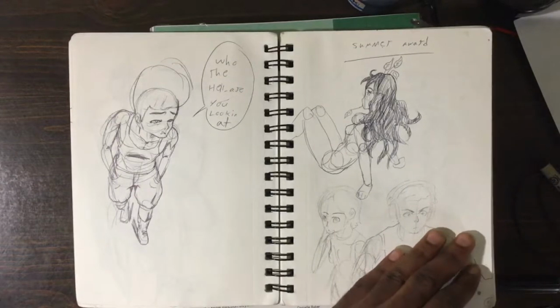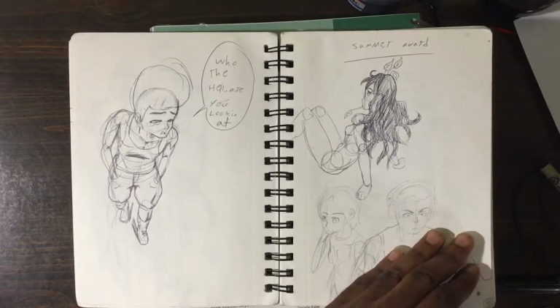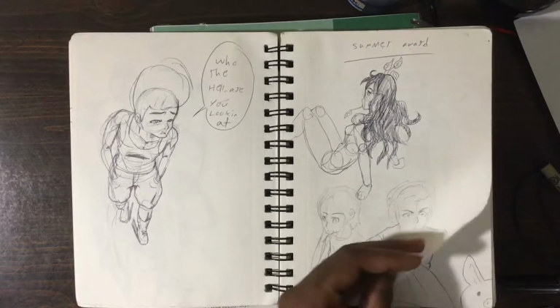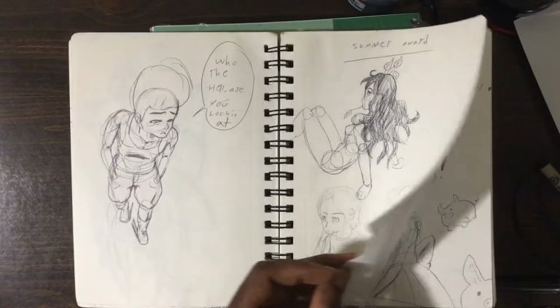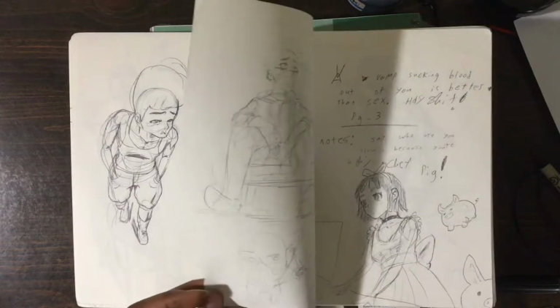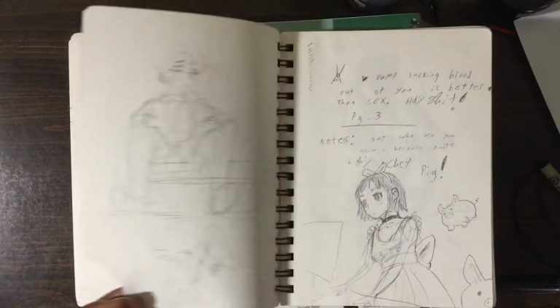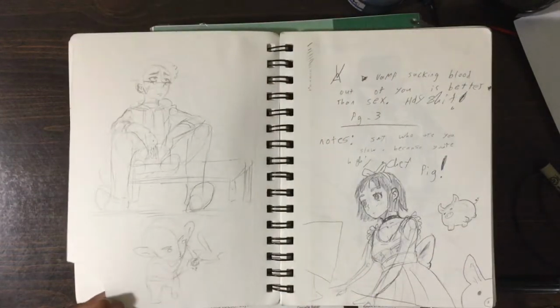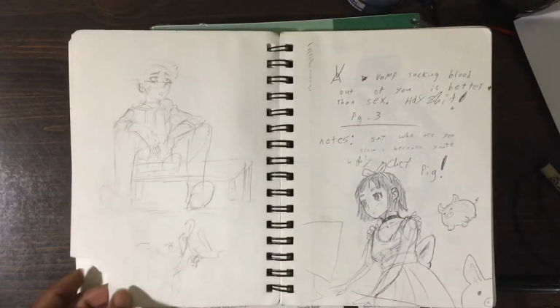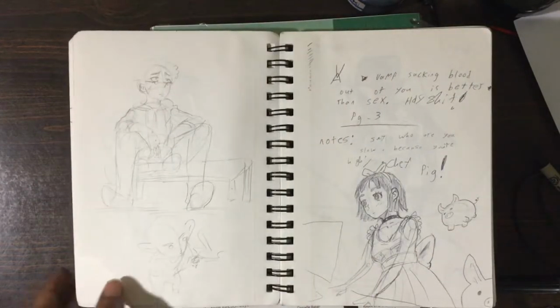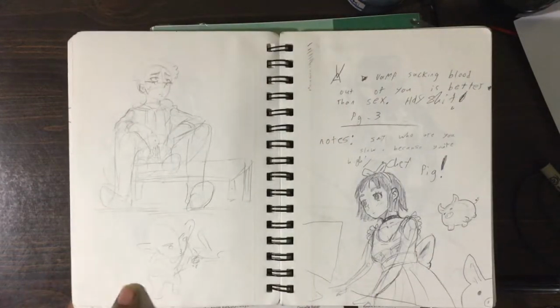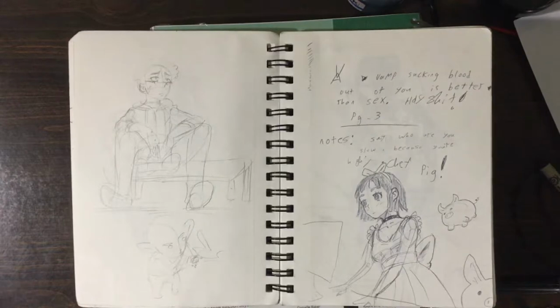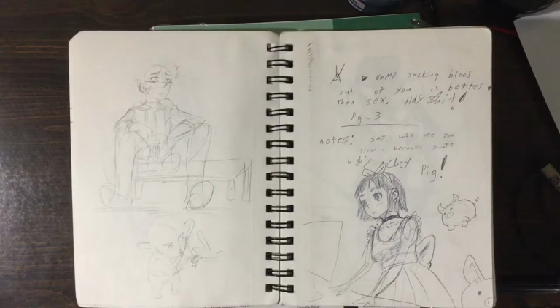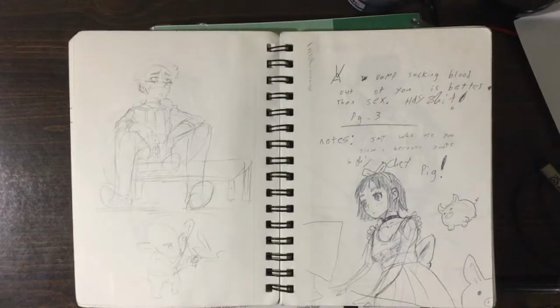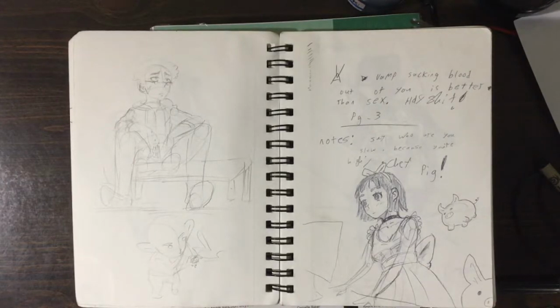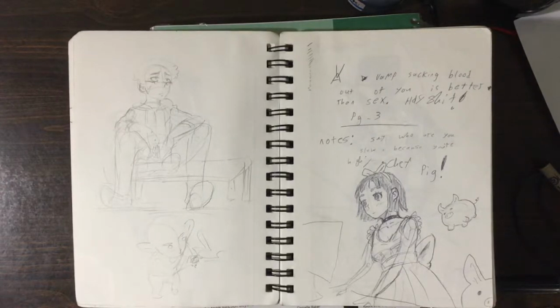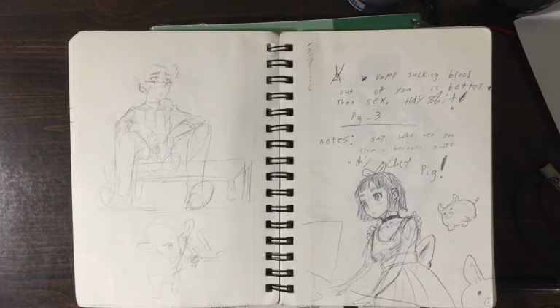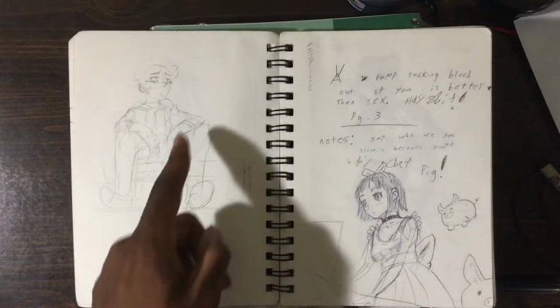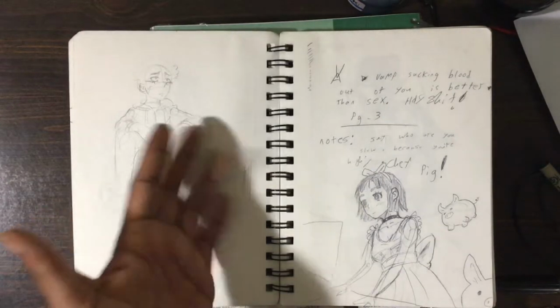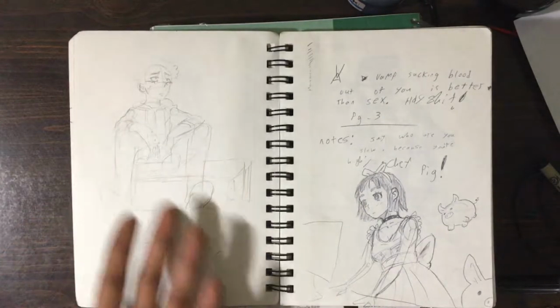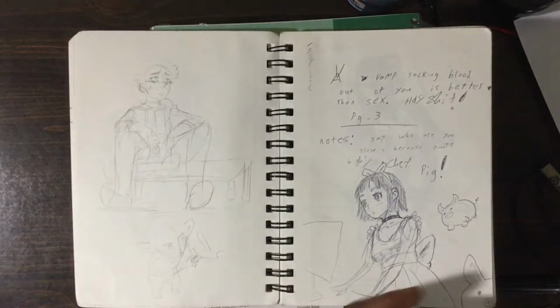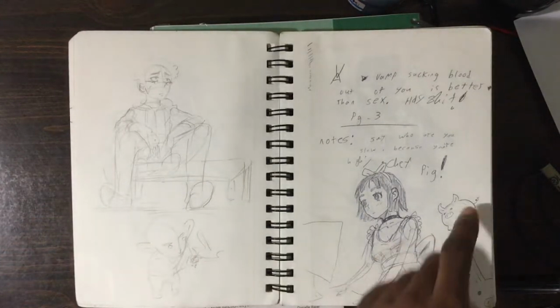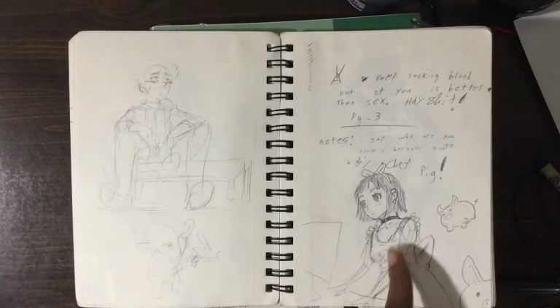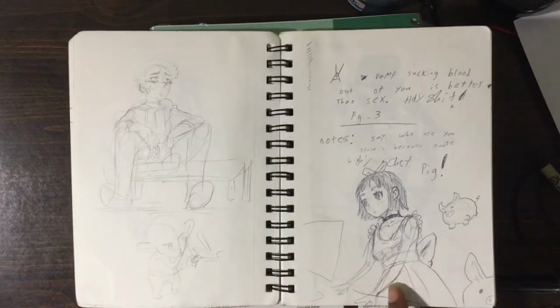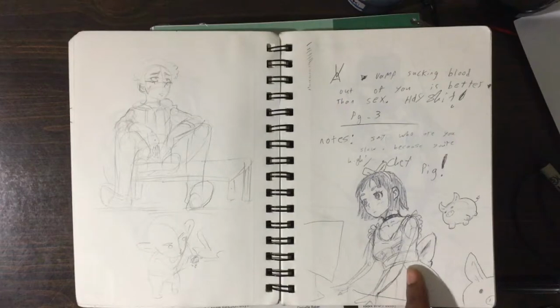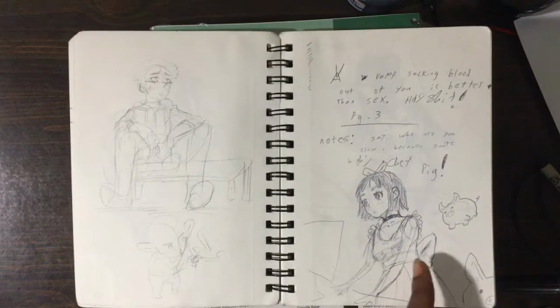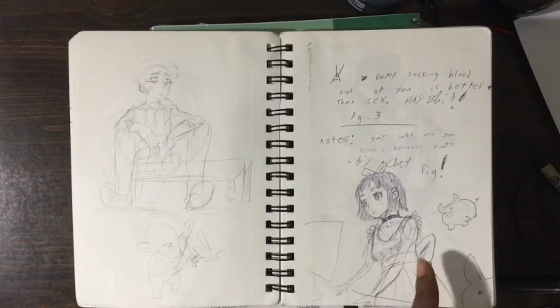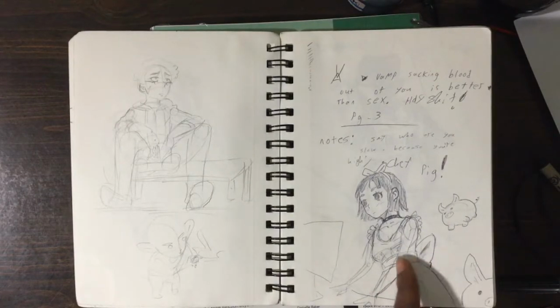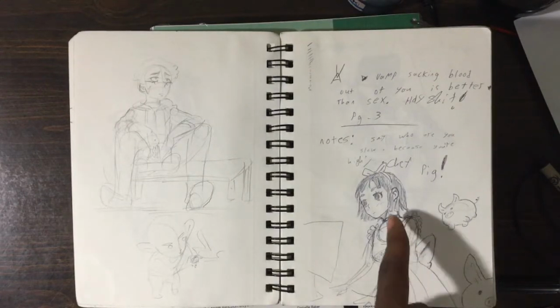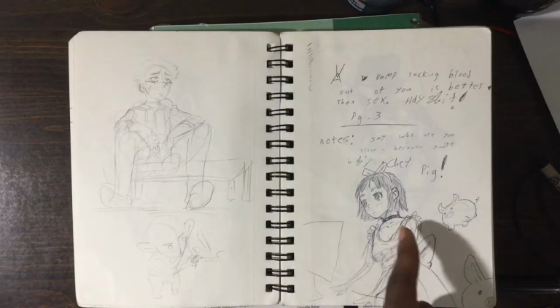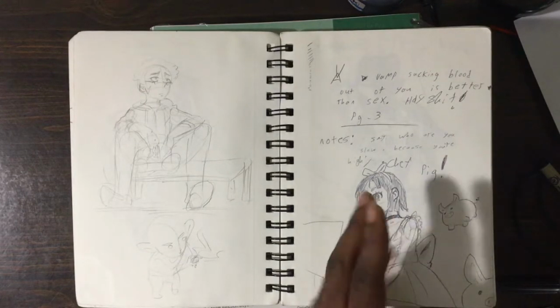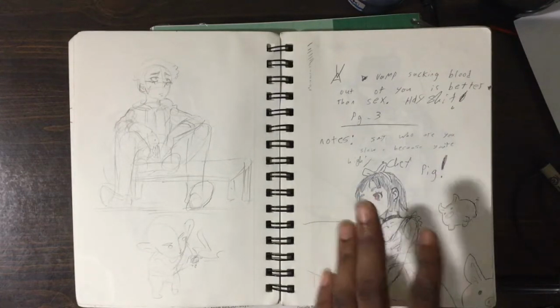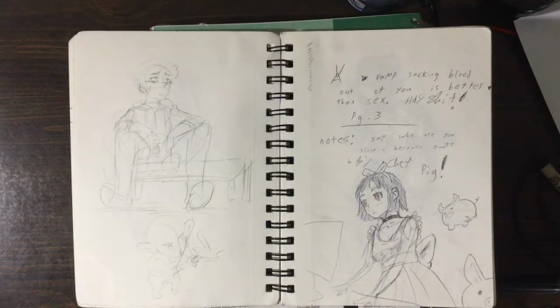What the hell are you looking at, mate? What the hell you looking at? And that's a character scene — perspective. This chick, I think I was drawing her in a coffee shop.